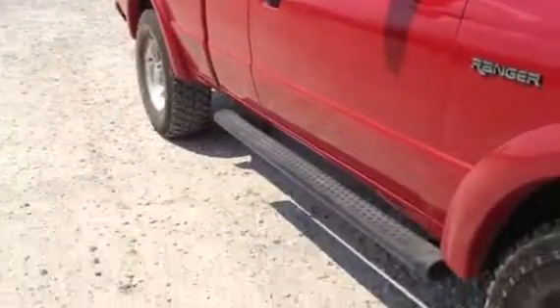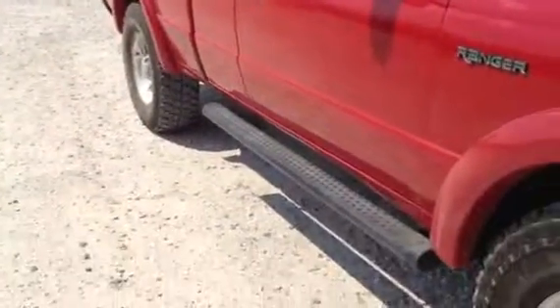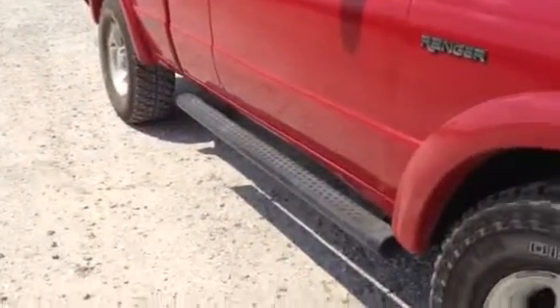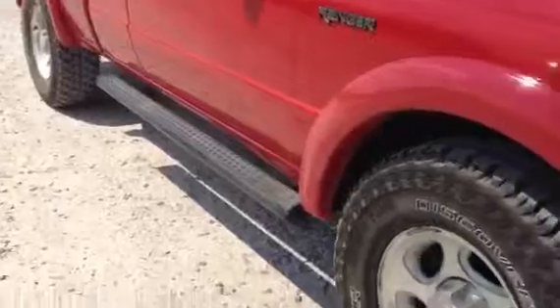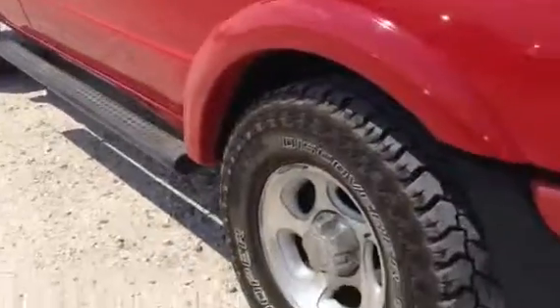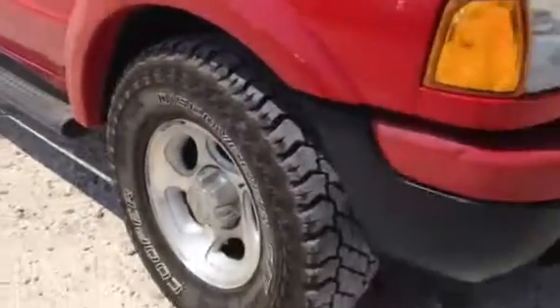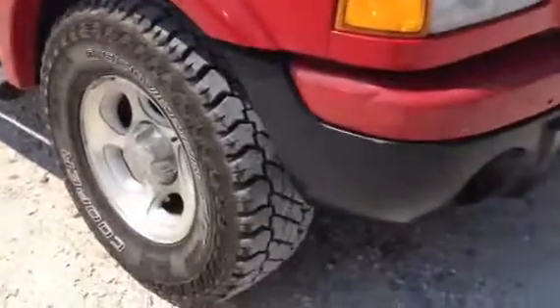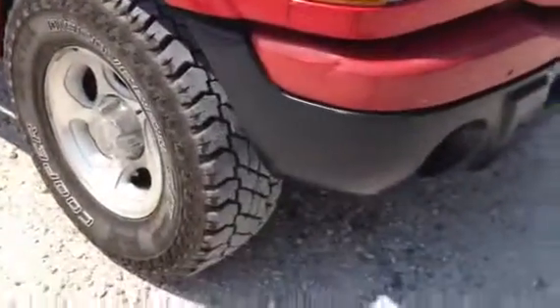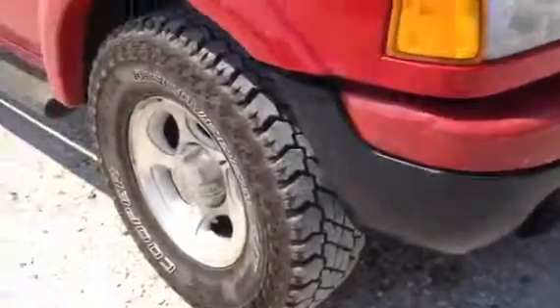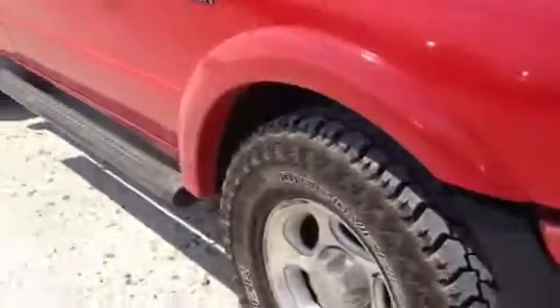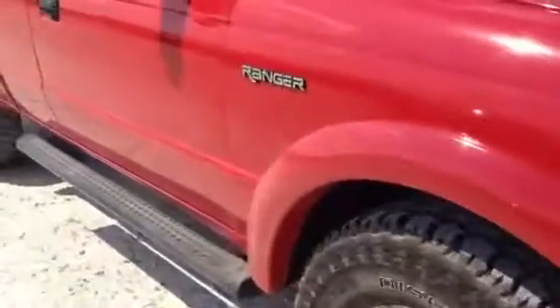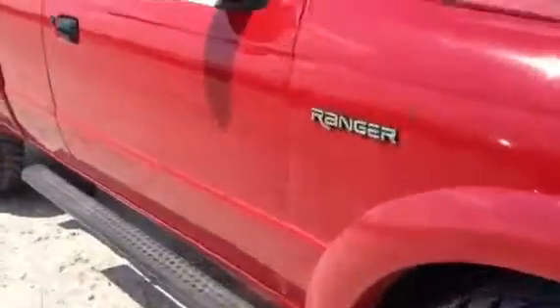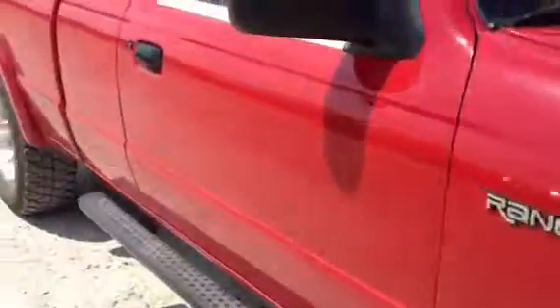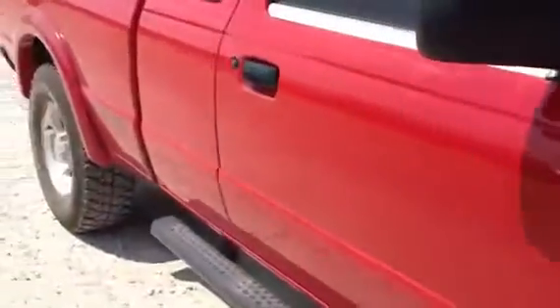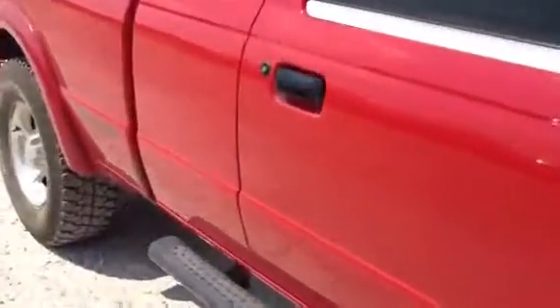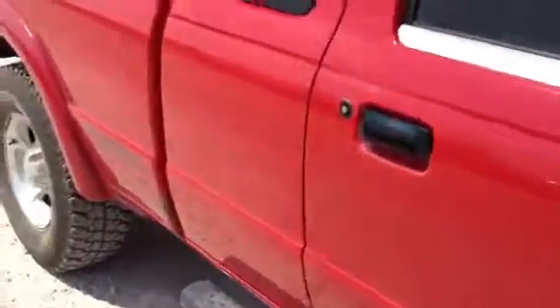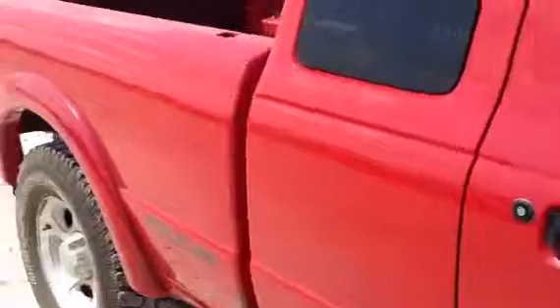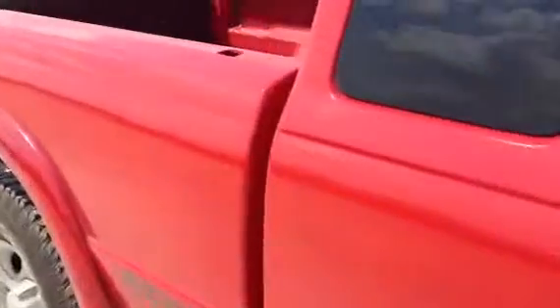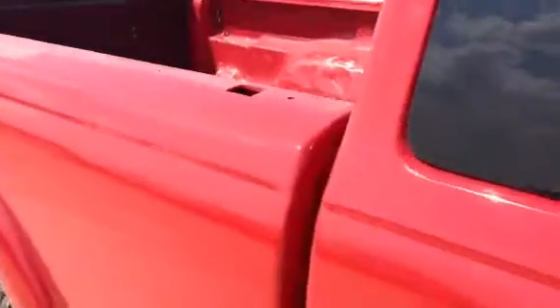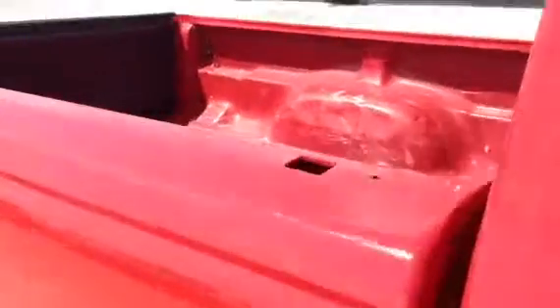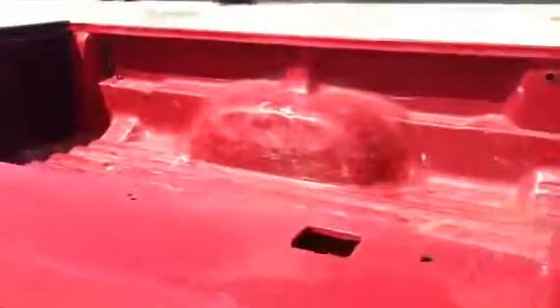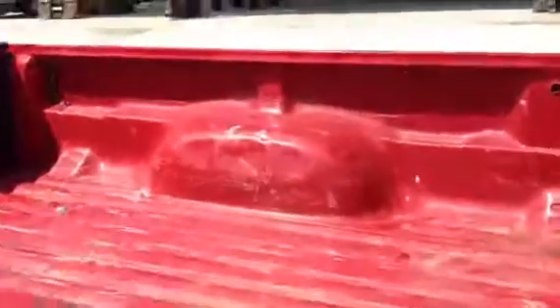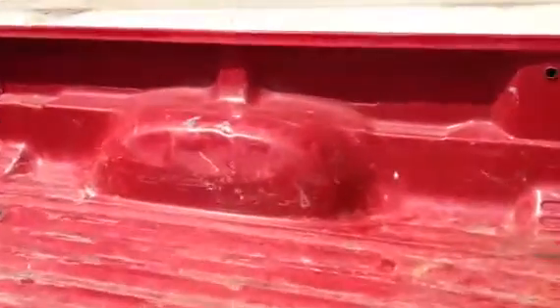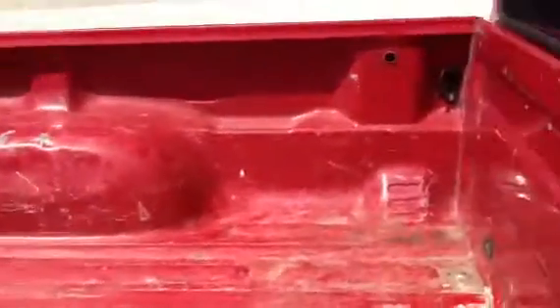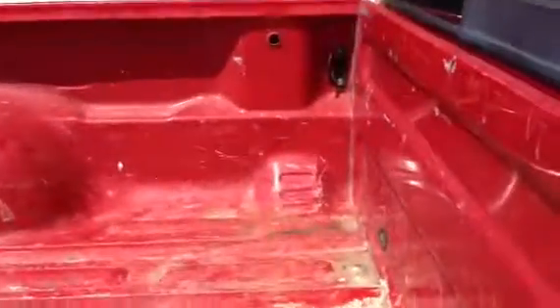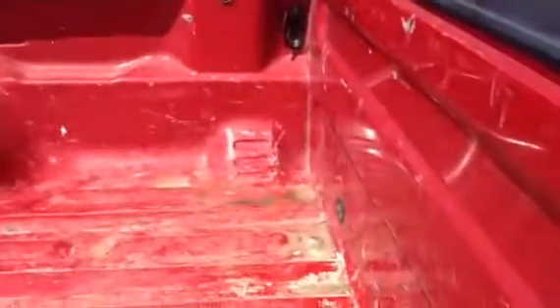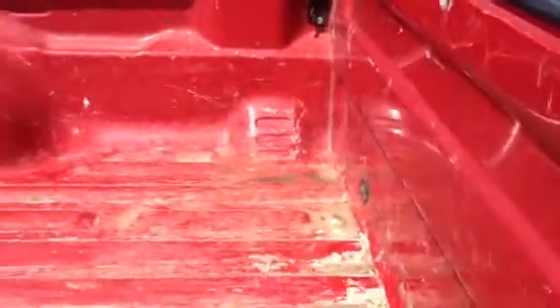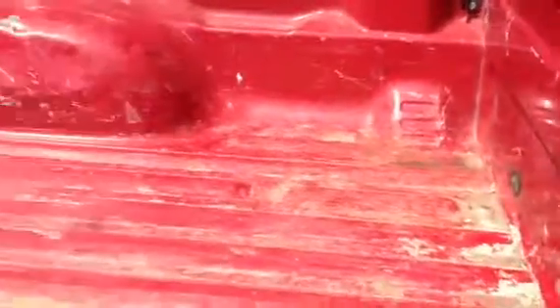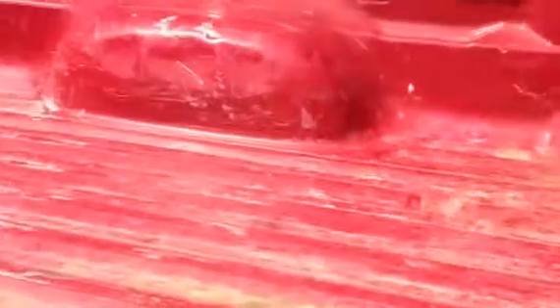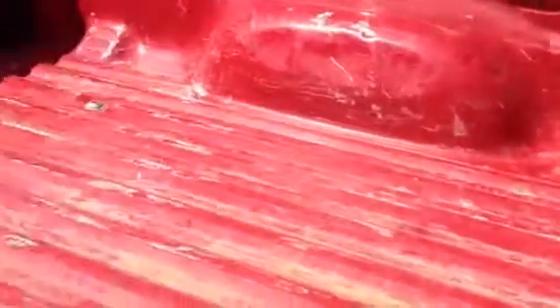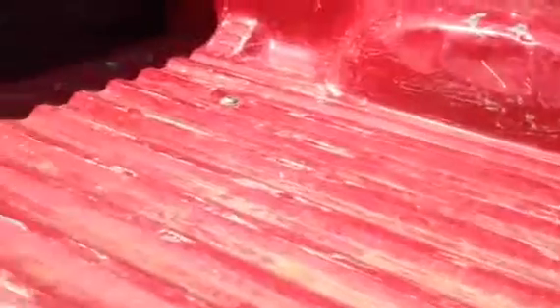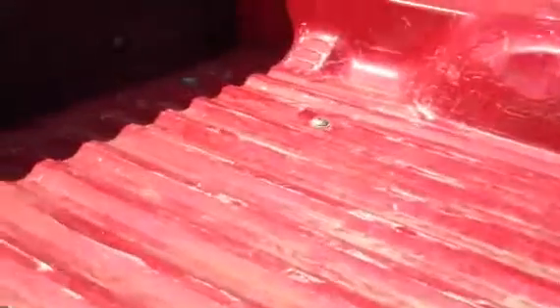Again, you see a matched set of tires on this little truck all the way around. As we come on to the back, we look inside the bed — you see the bed does have a little bit of scratching taking place, but it's not beat up, it's not banged up. The bed is really, really good.